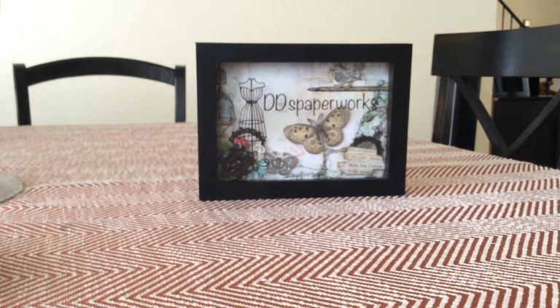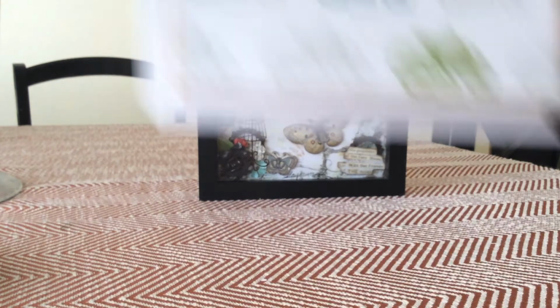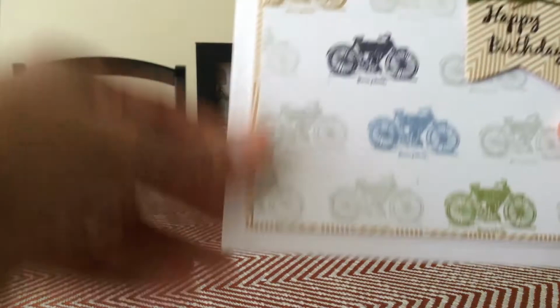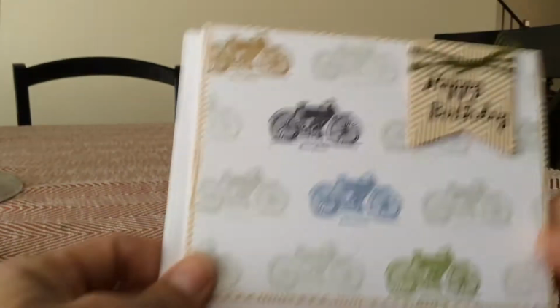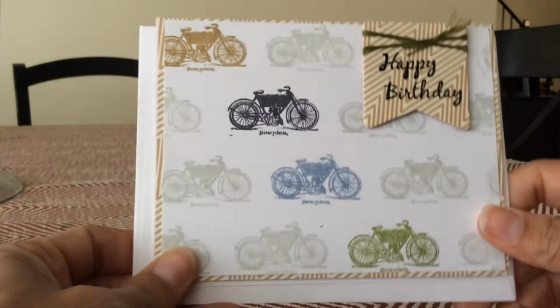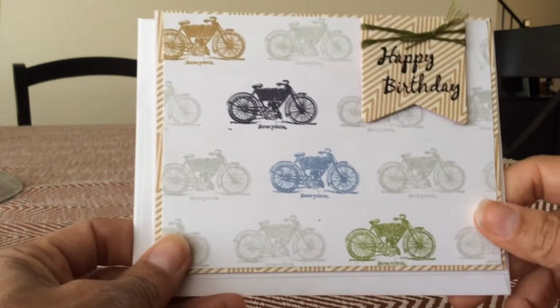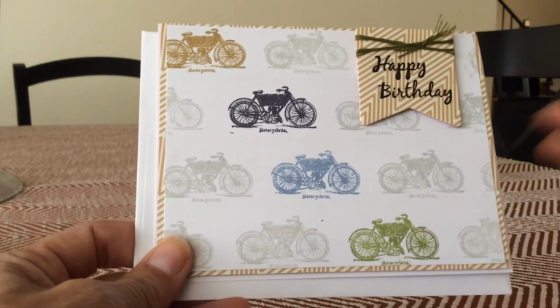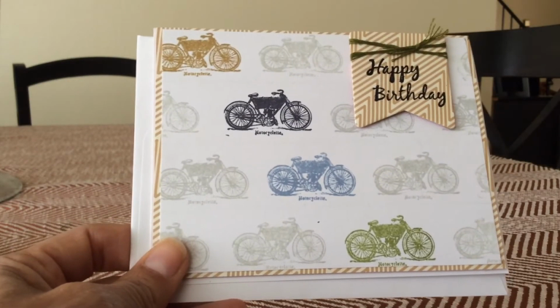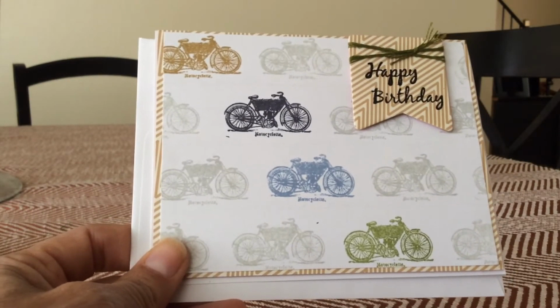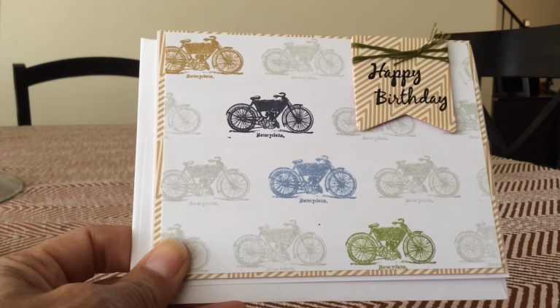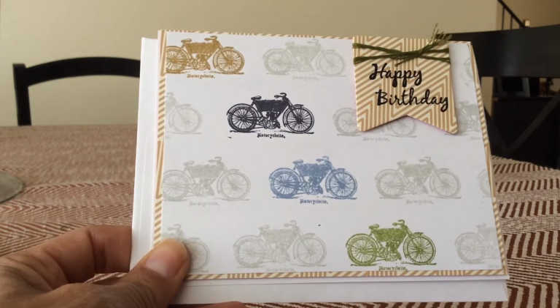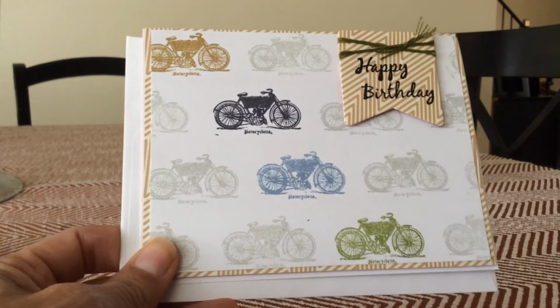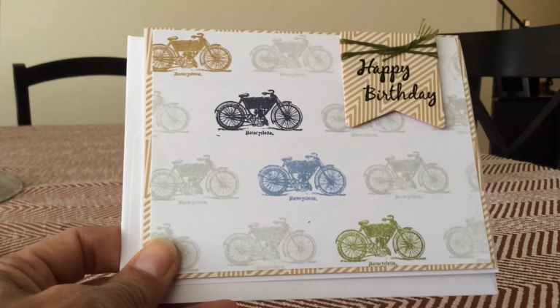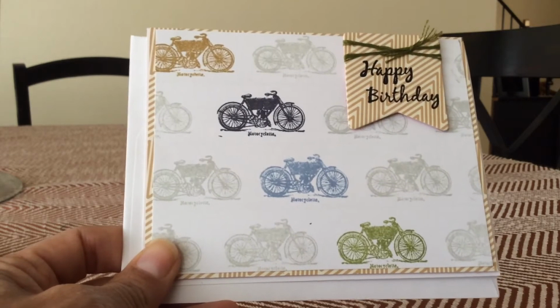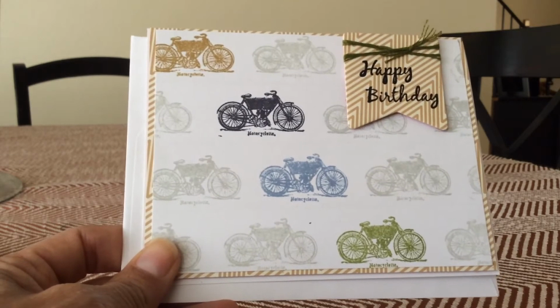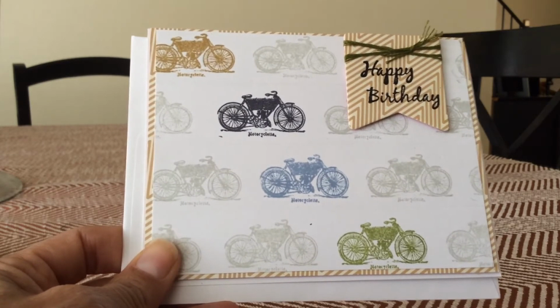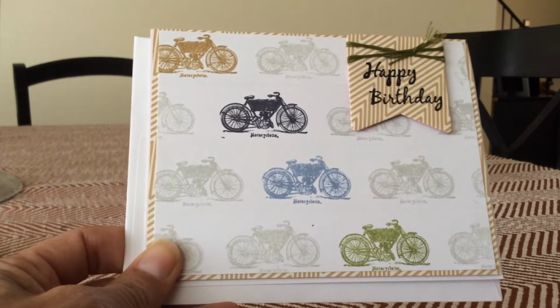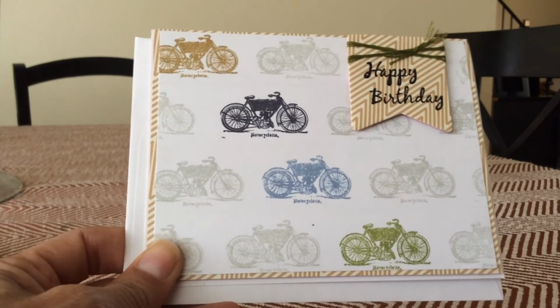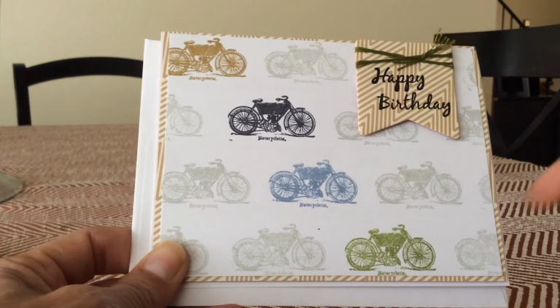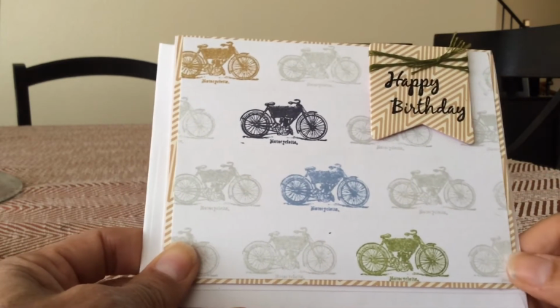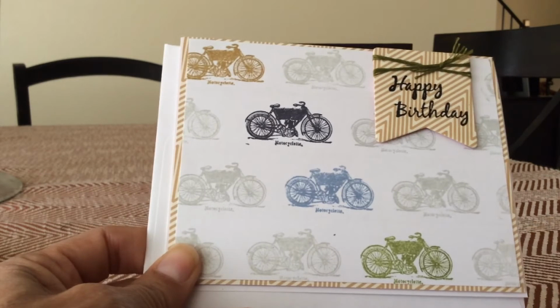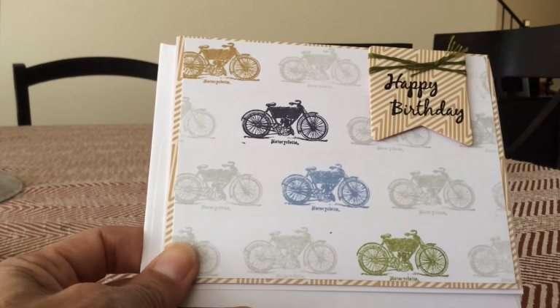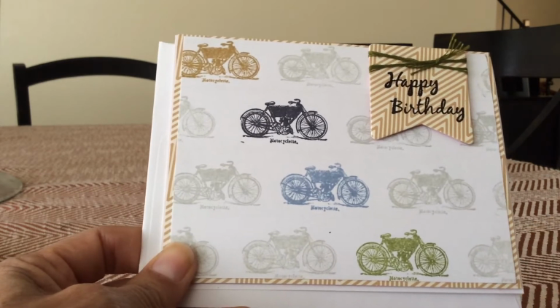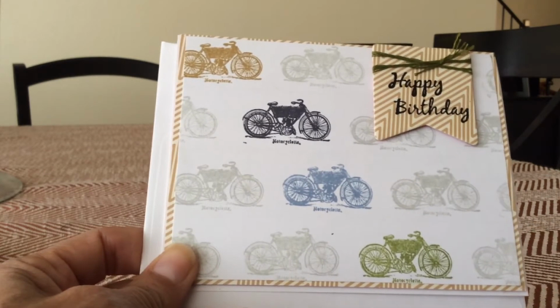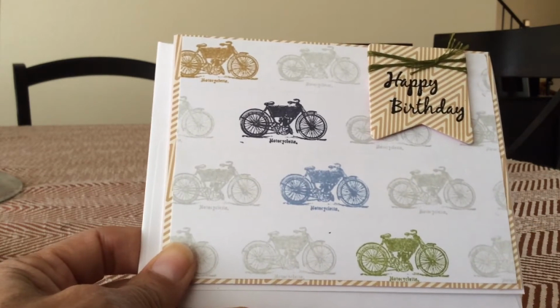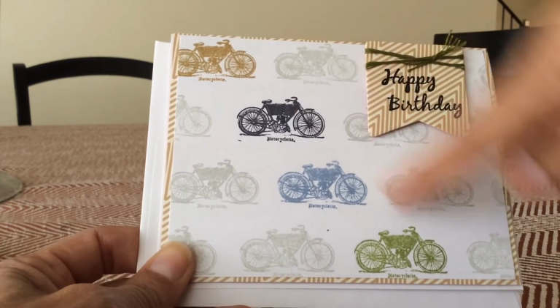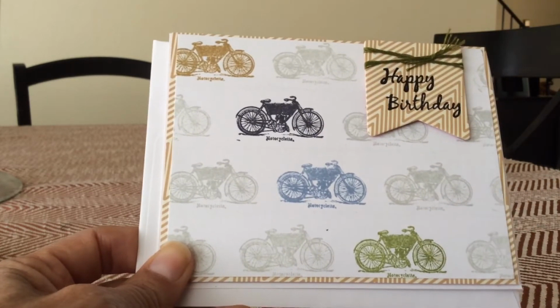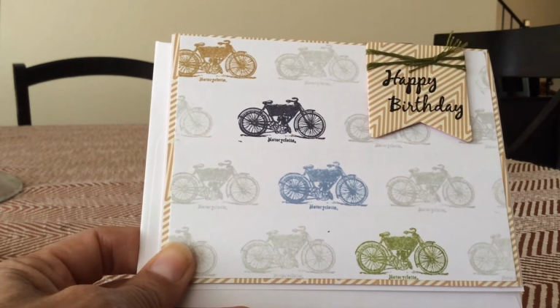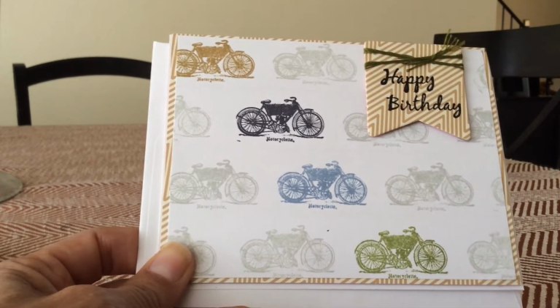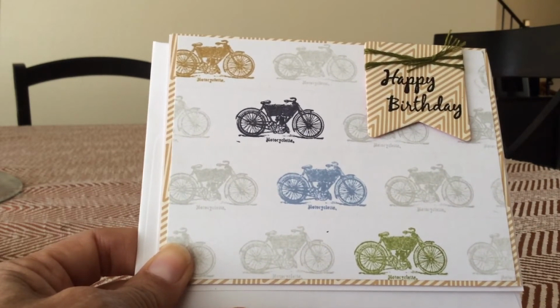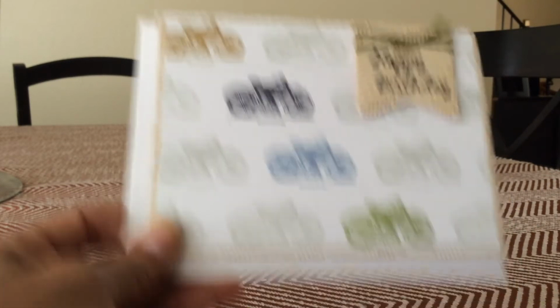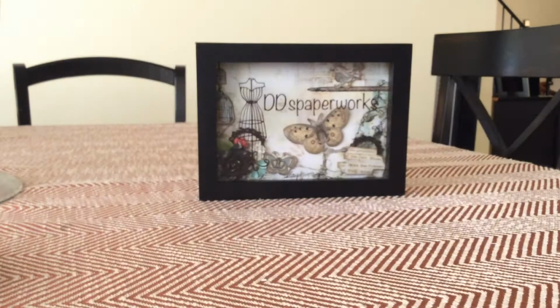Now this is also a masculine birthday card, obviously because it's got motorcycles on it — not that women can't ride motorcycles, but this is a masculine card. Same stamp, just put a little colorful streak there and a little banner for 'happy birthday.'